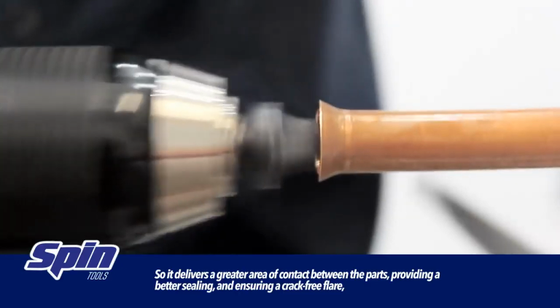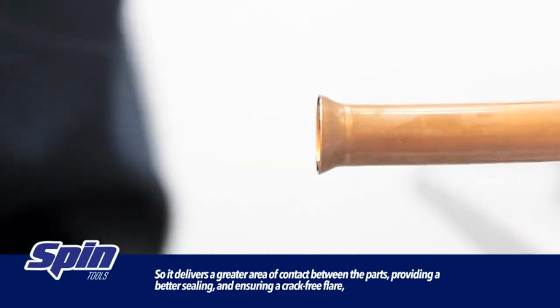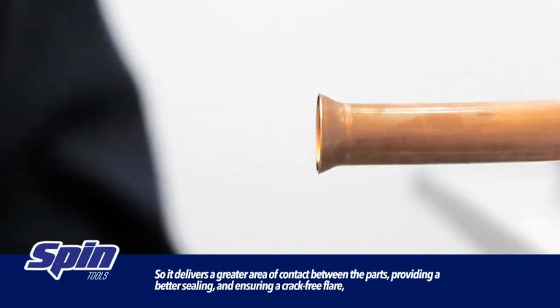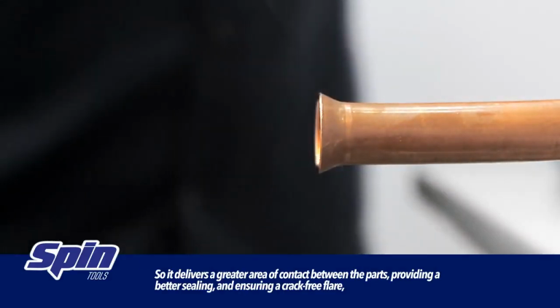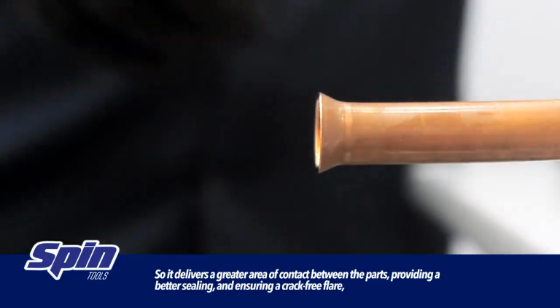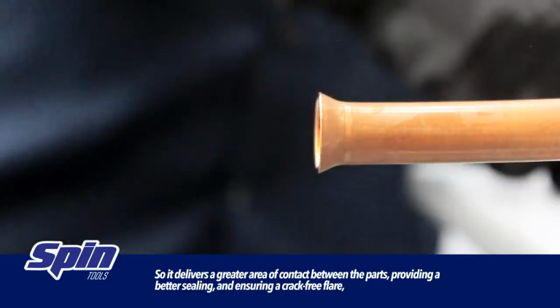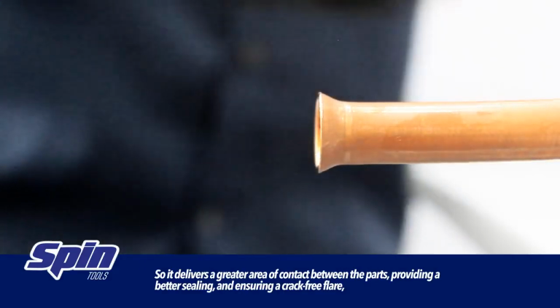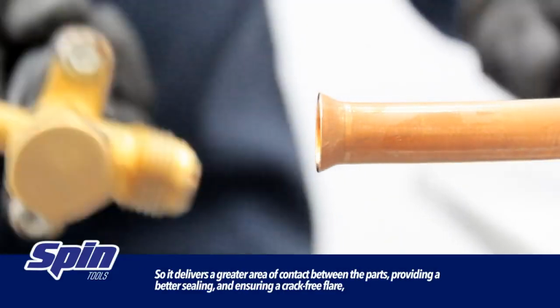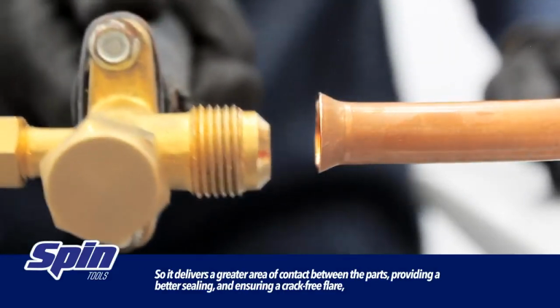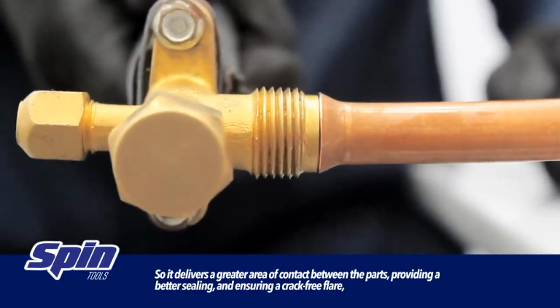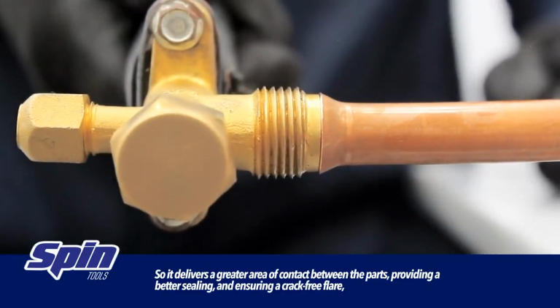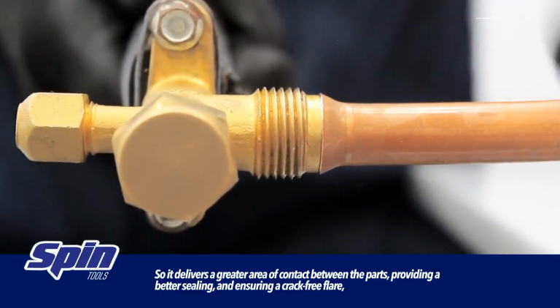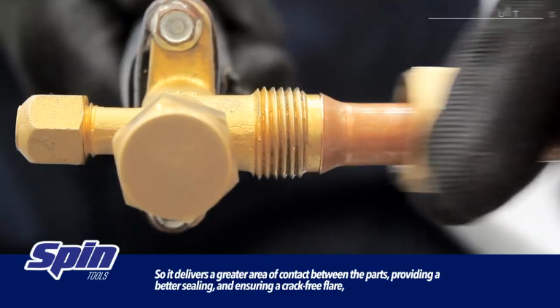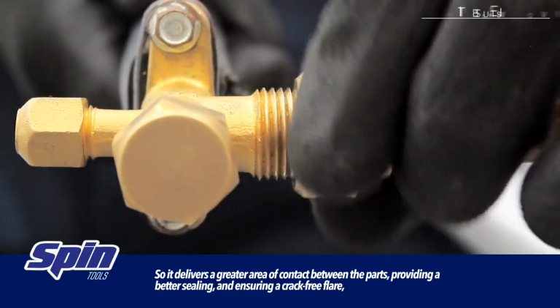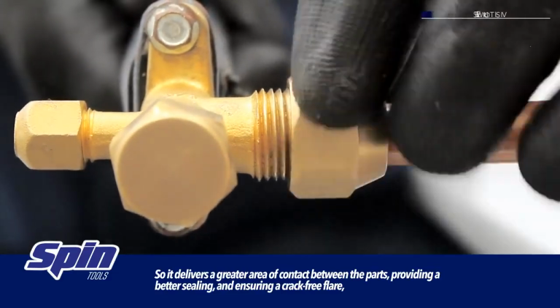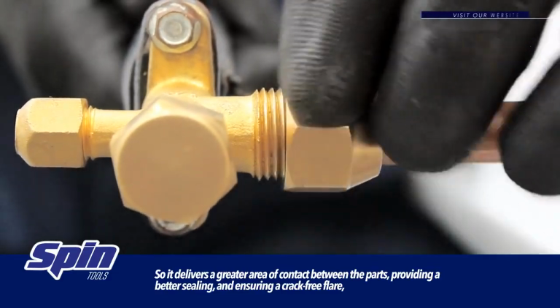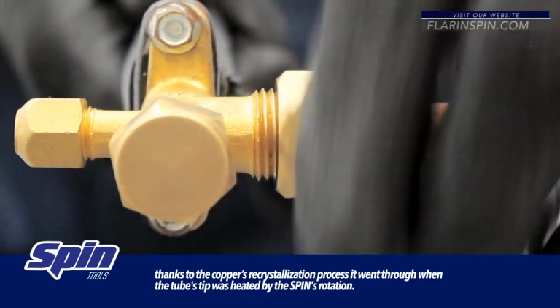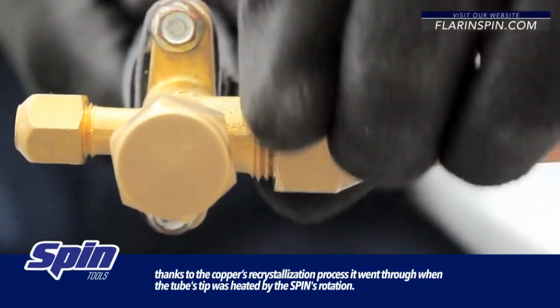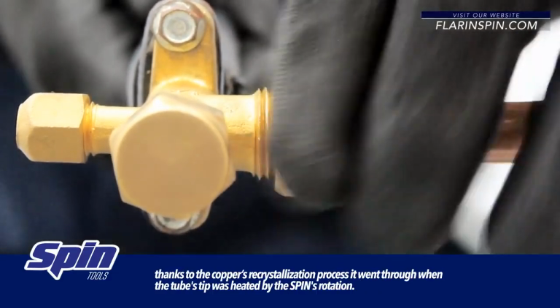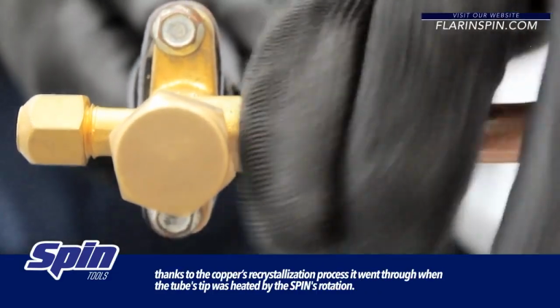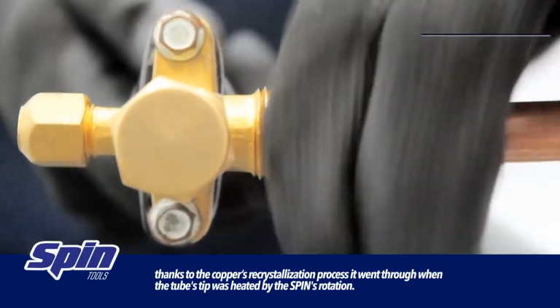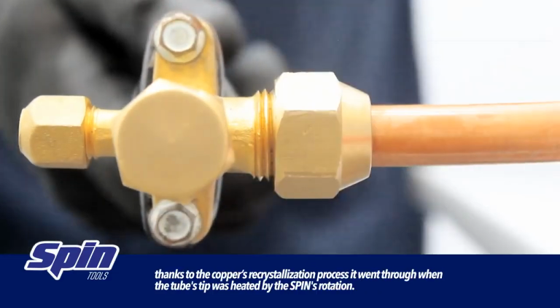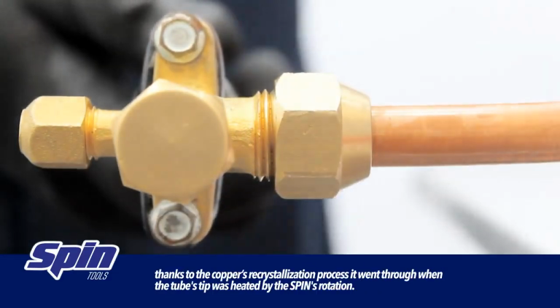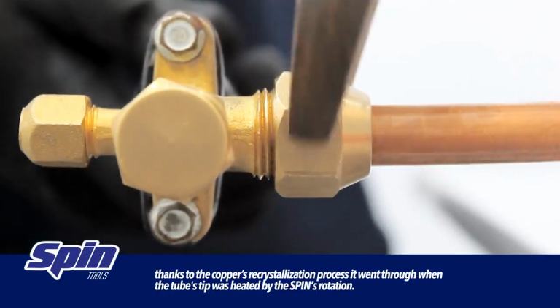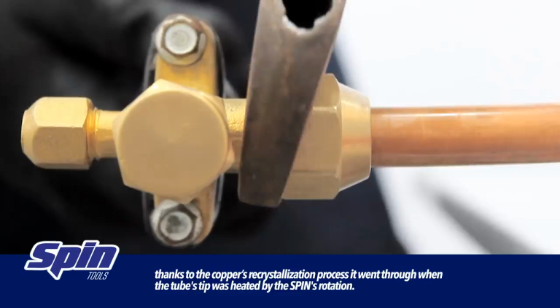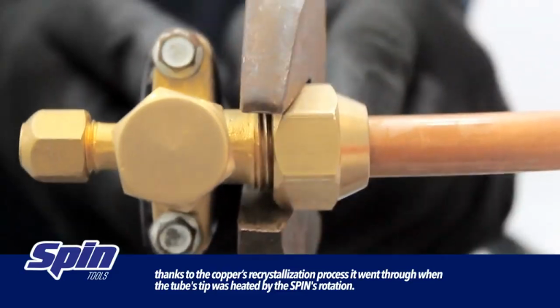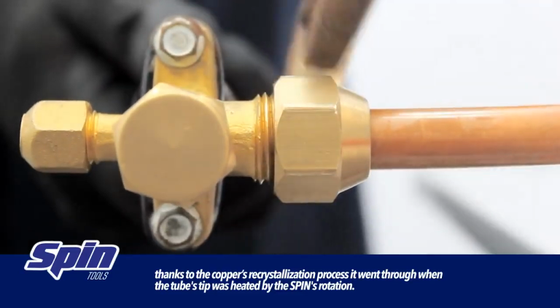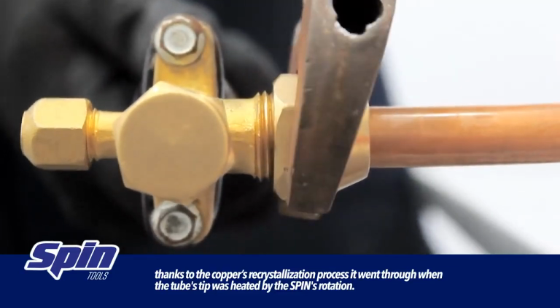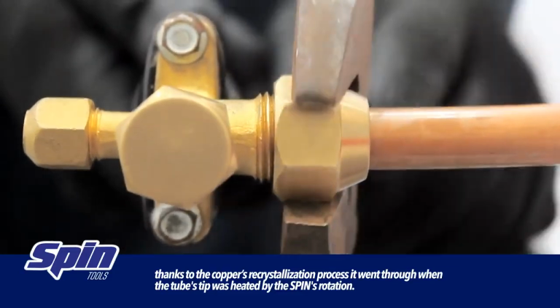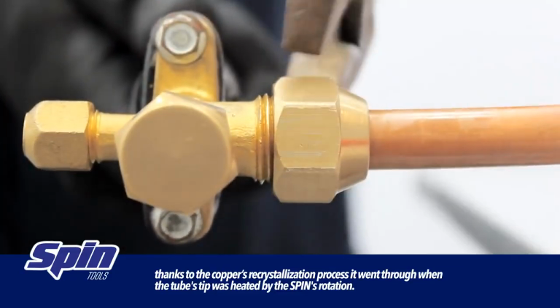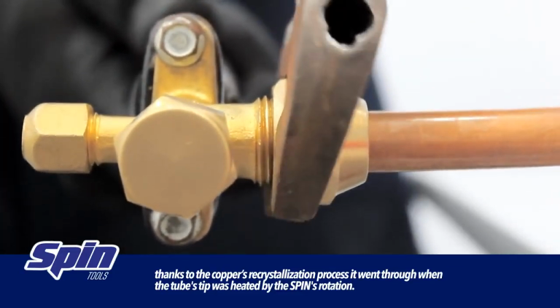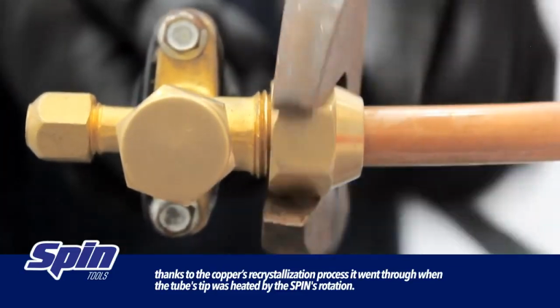This delivers the greater area of contact between the parts, providing better sealing and ensuring a crack-free flare, thanks to the copper's recrystallization process it went through when the tube's tip was heated by the spin's rotation.